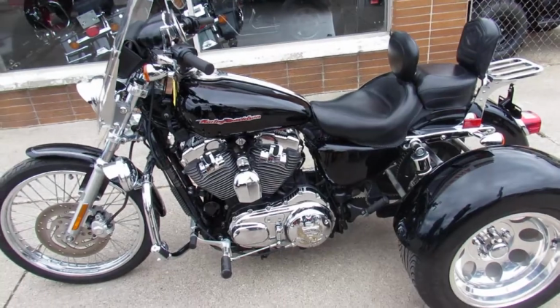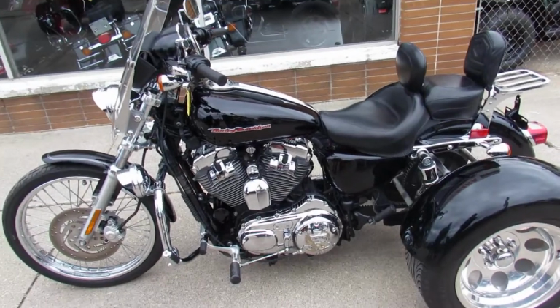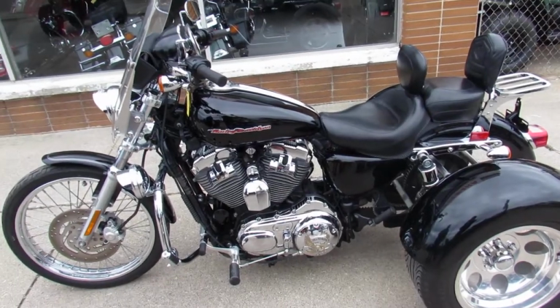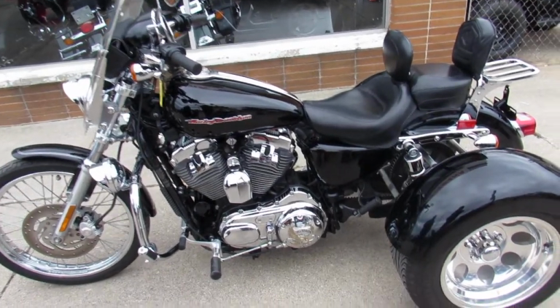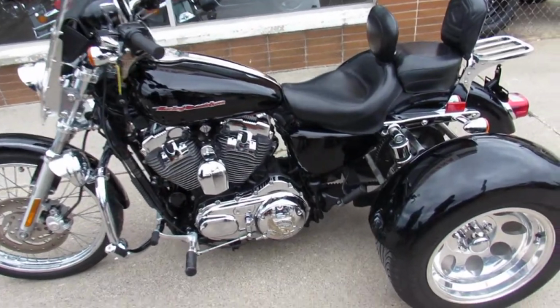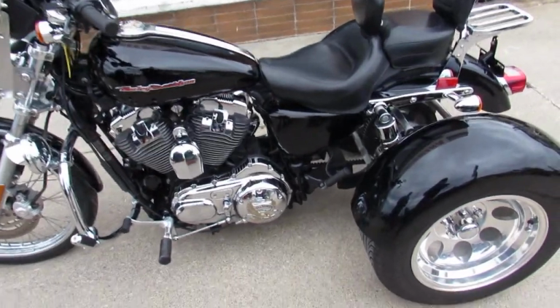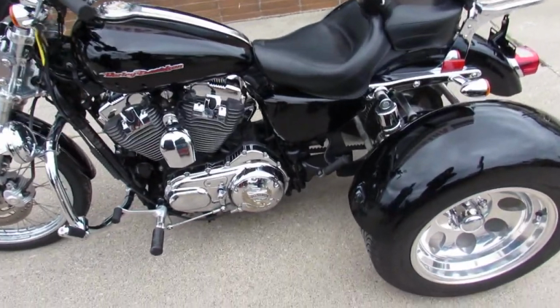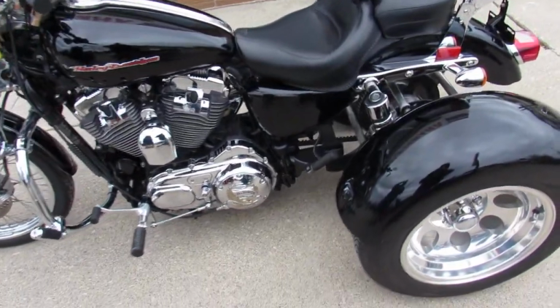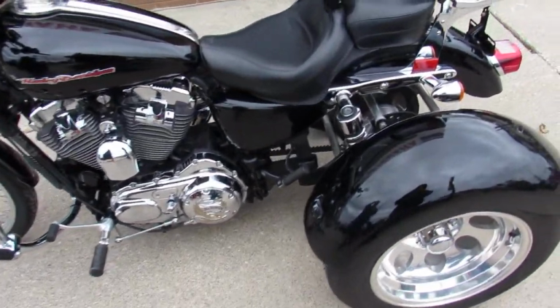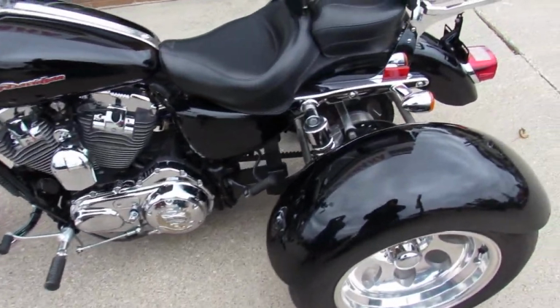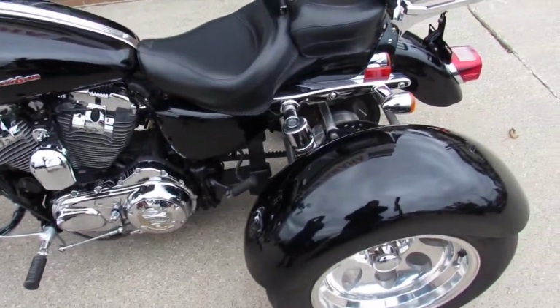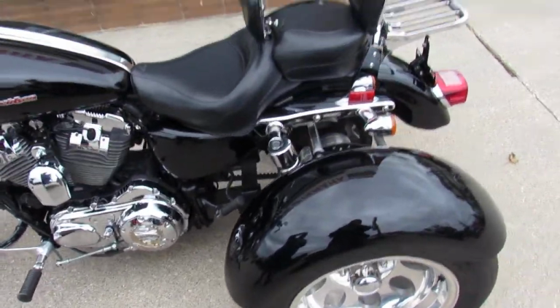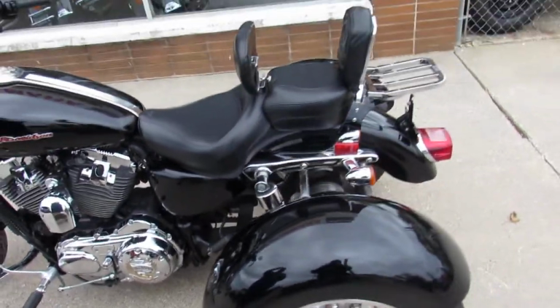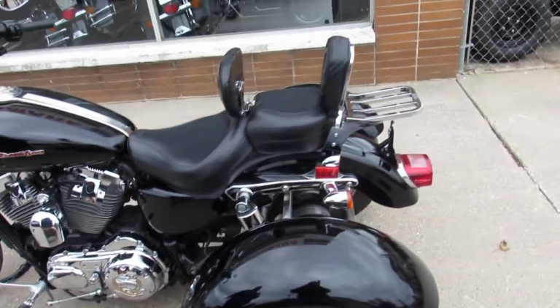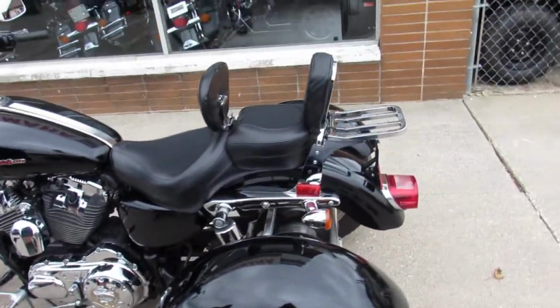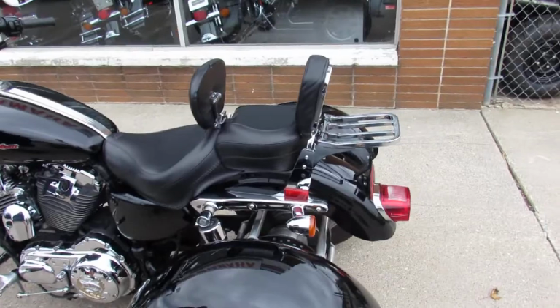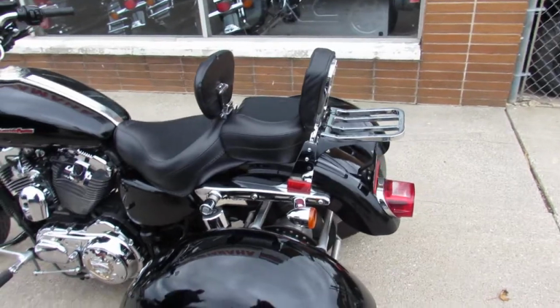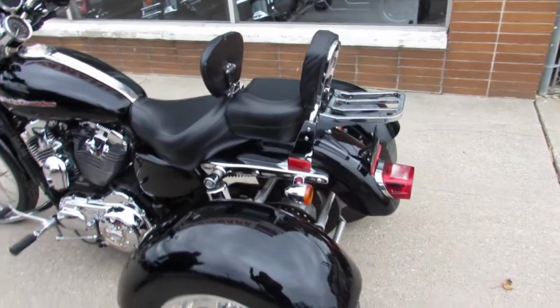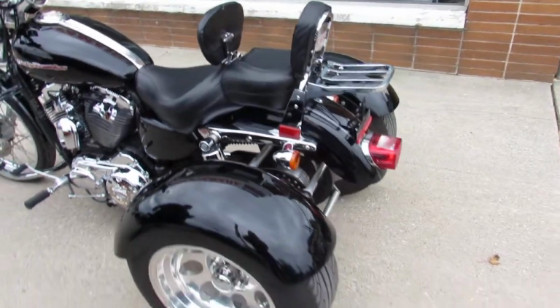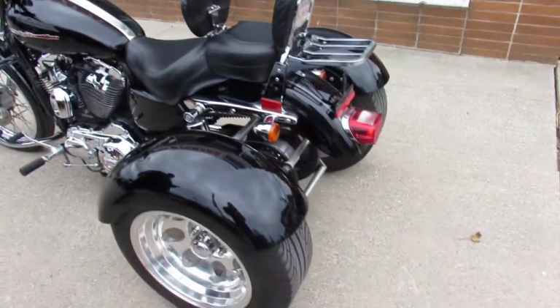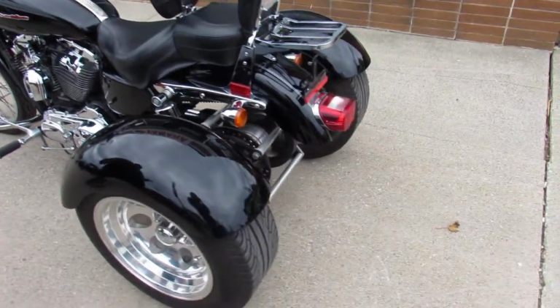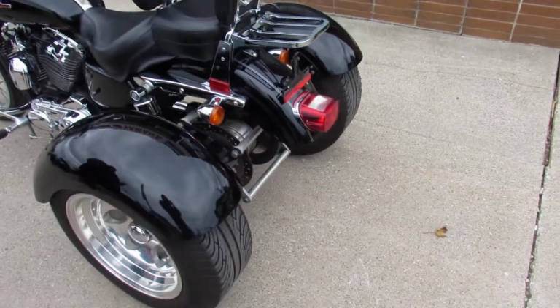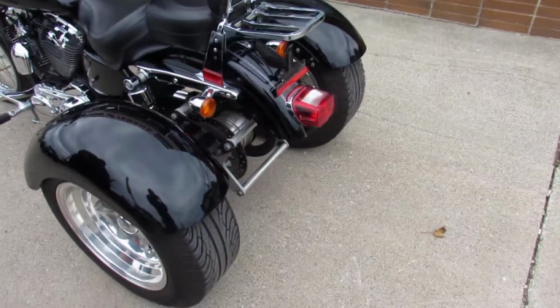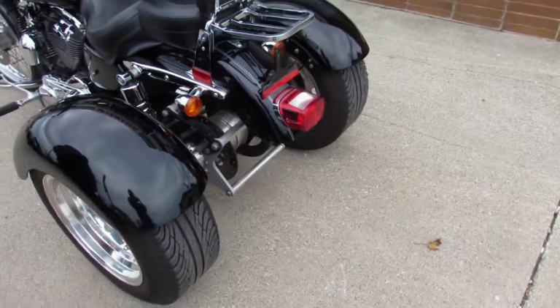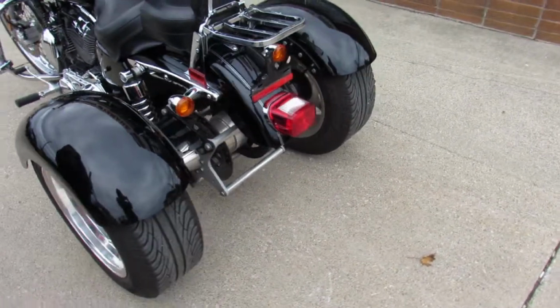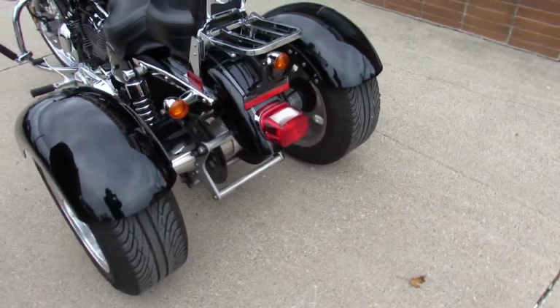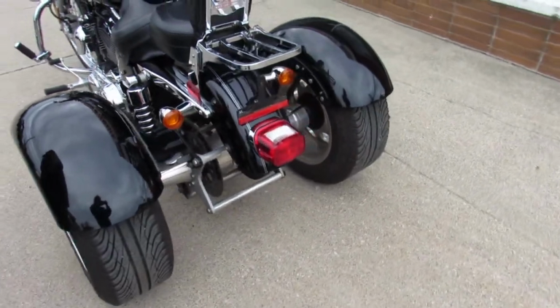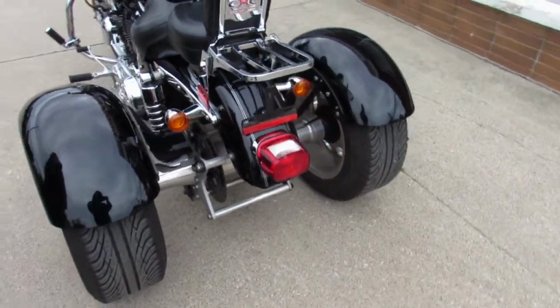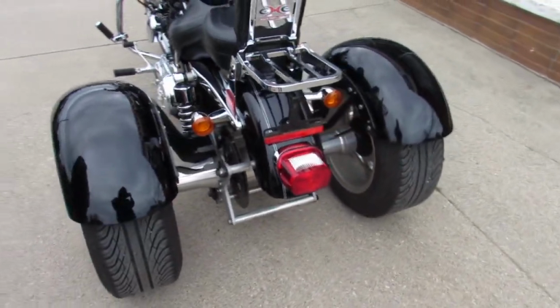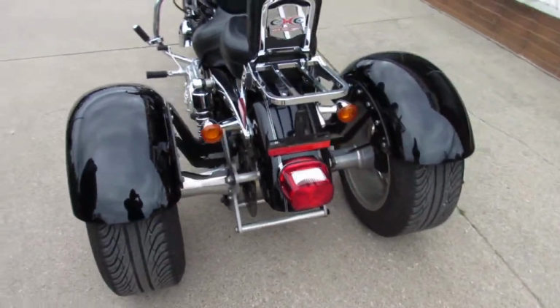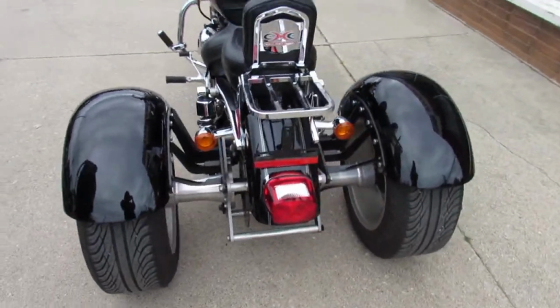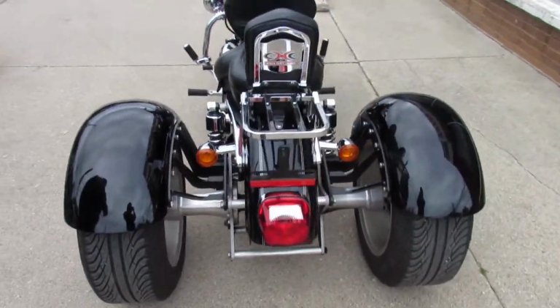Hey guys, it's ApprovalPowerSports.com here doing some videos on the used Harleys. We've got more used Harleys than any dealer in the midwest for sure, over 400 used Harleys in stock.